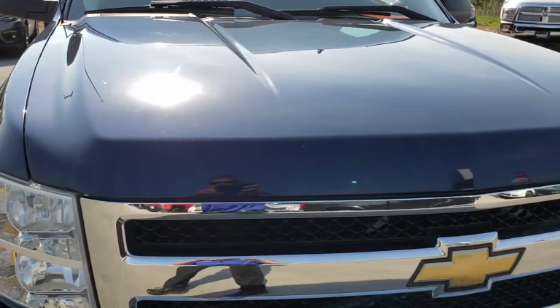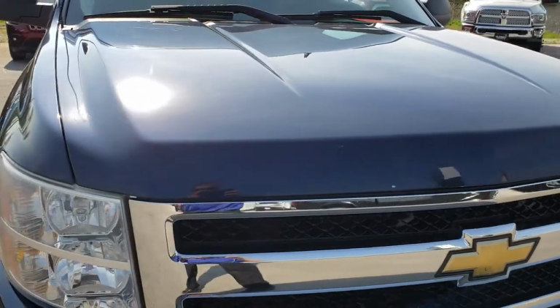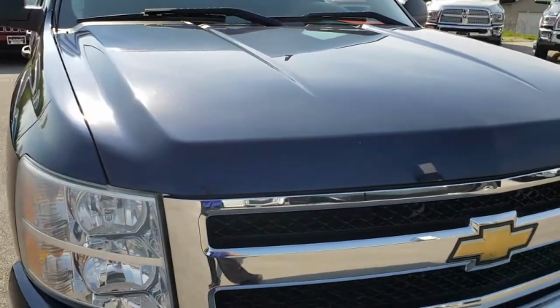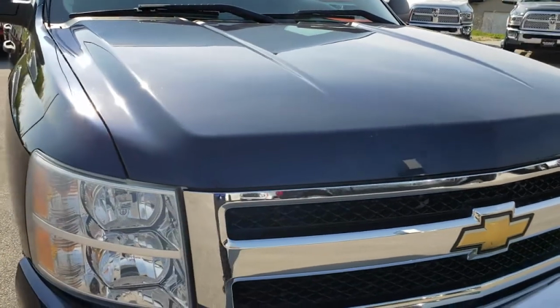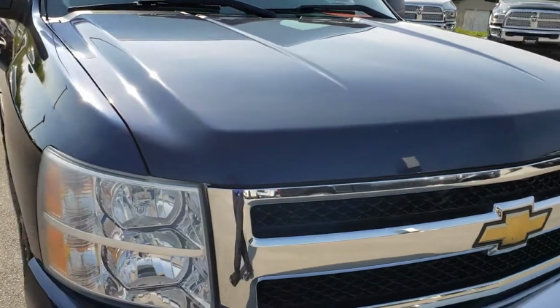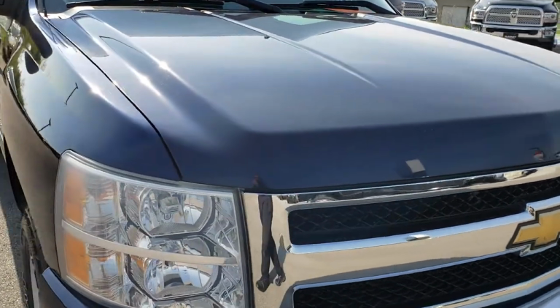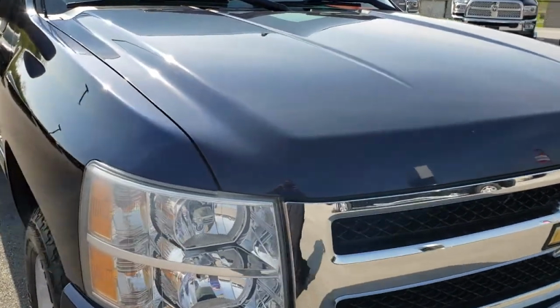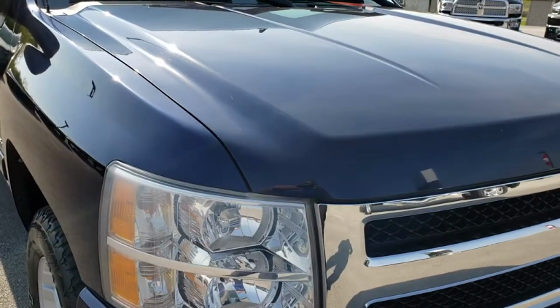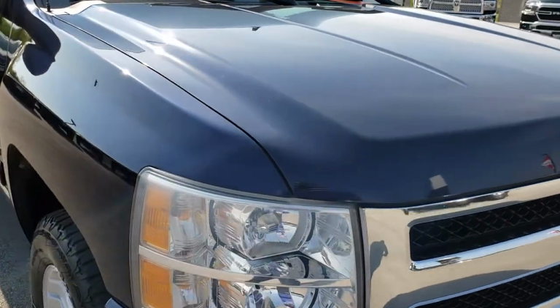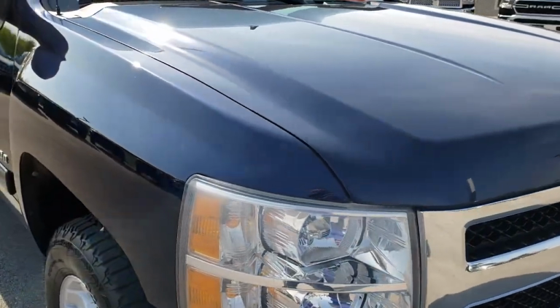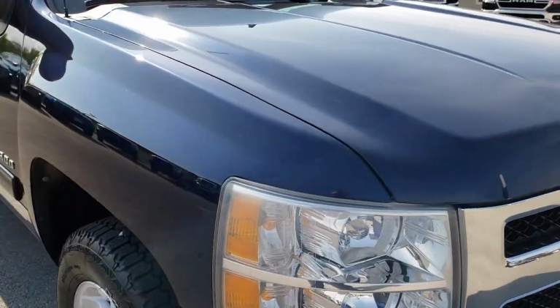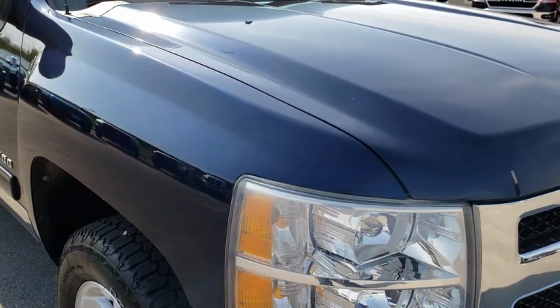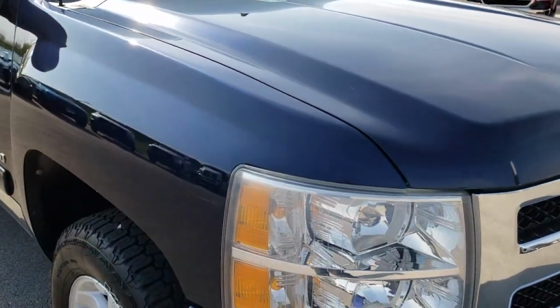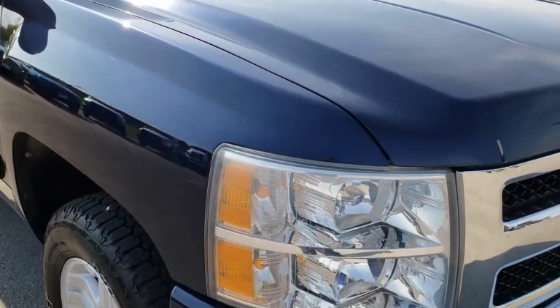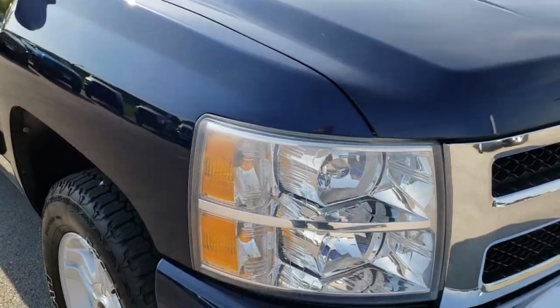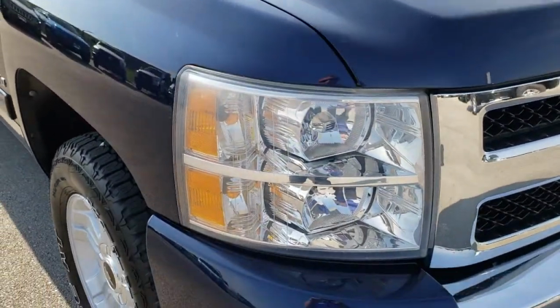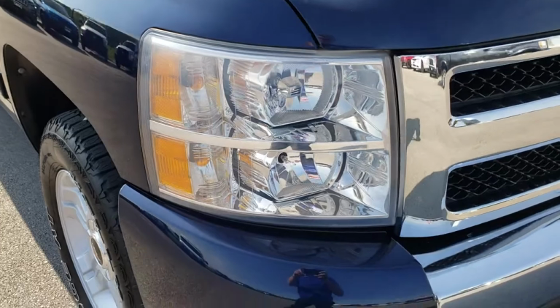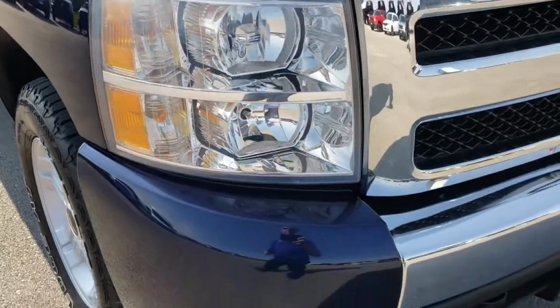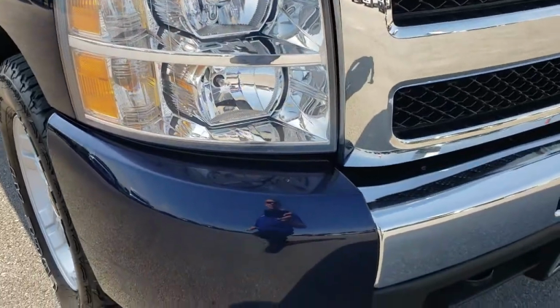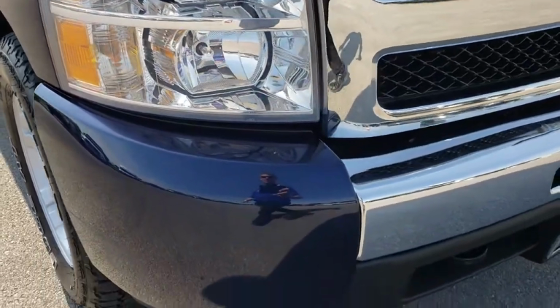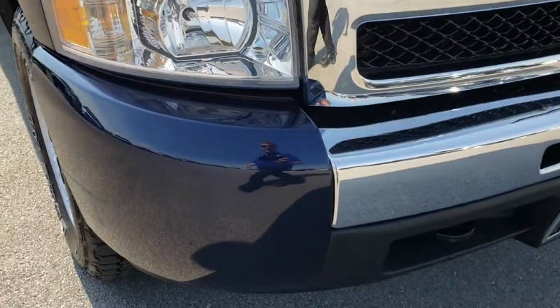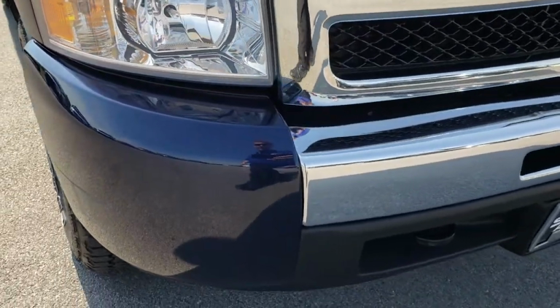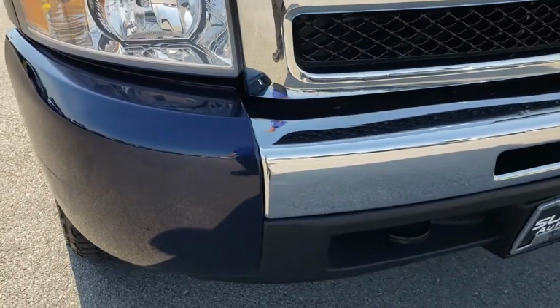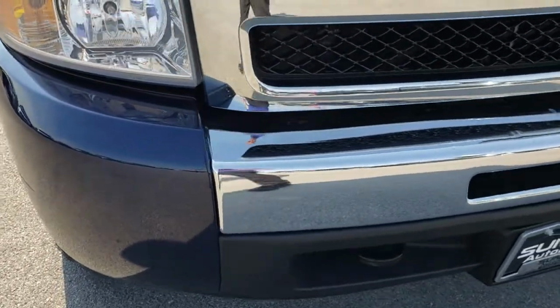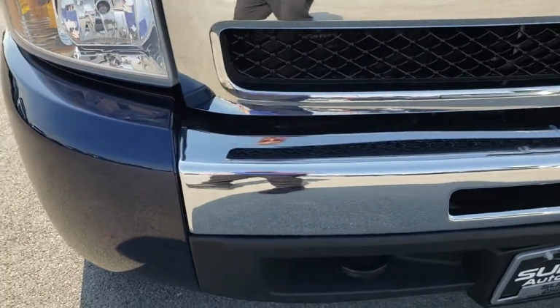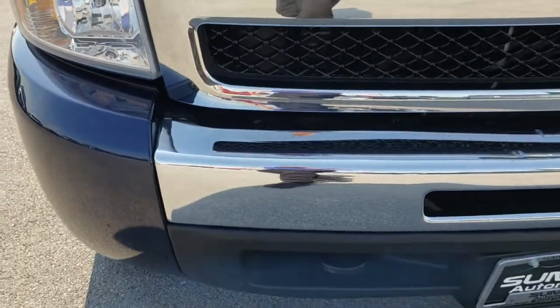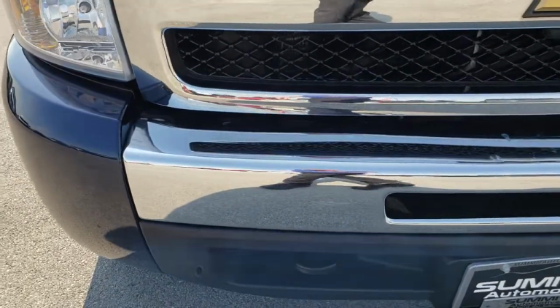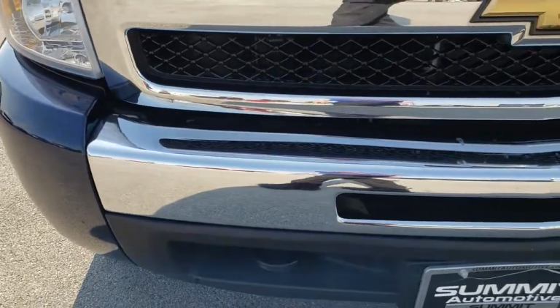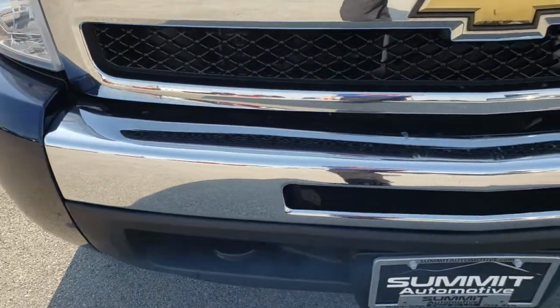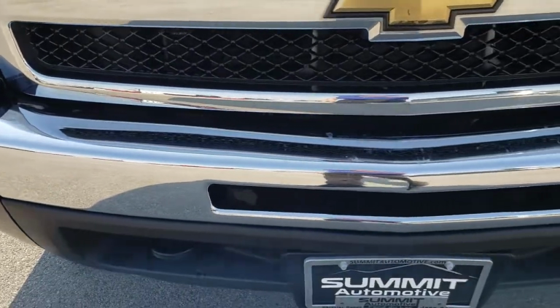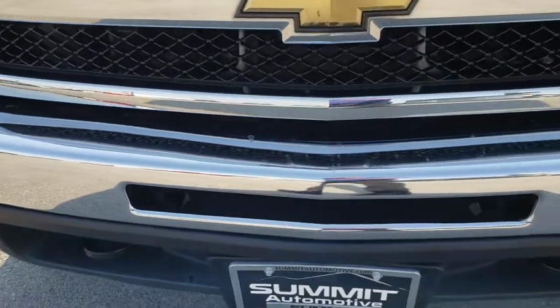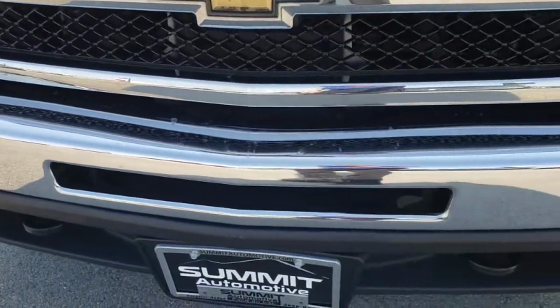This truck has the 5.3 liter V8 motor. From this HD video you will be able to tell that for the age and miles on this truck, it is in really nice shape.